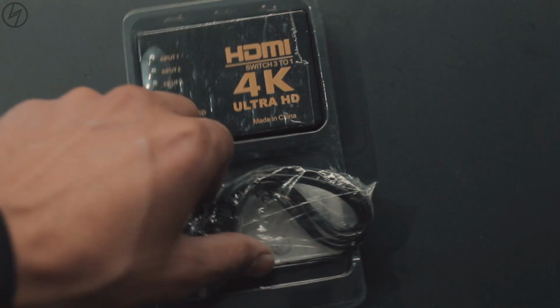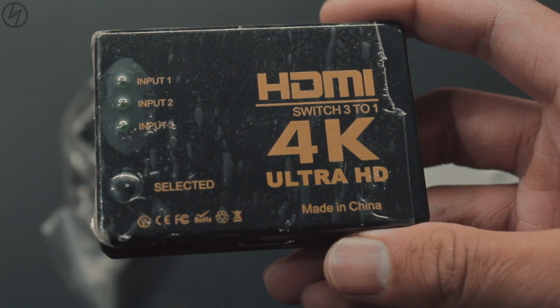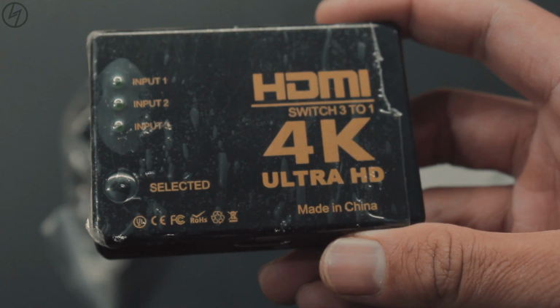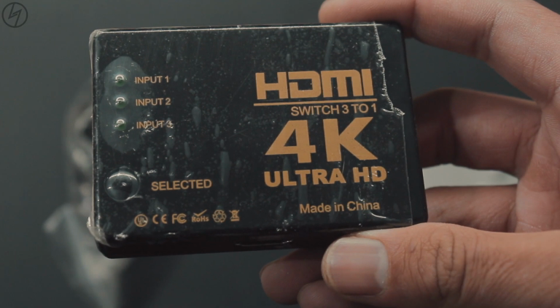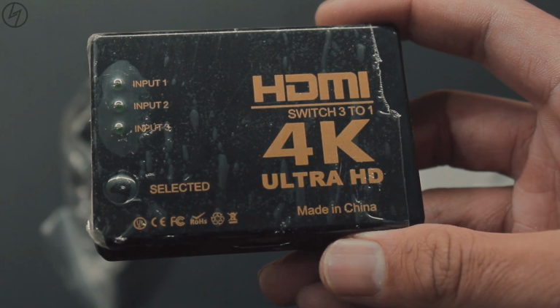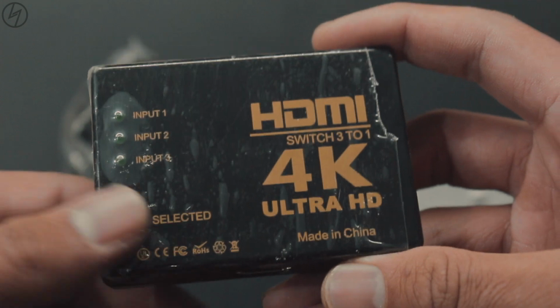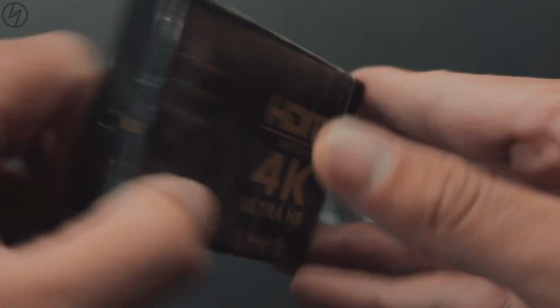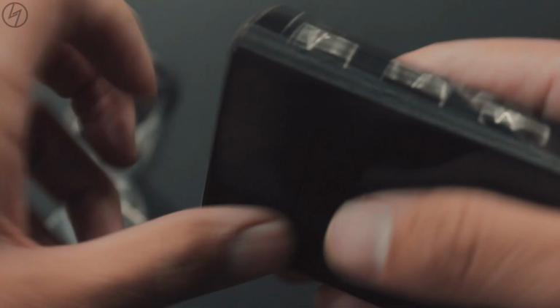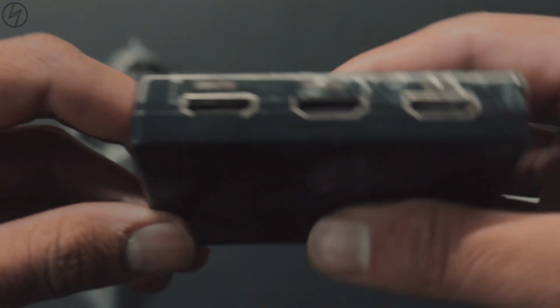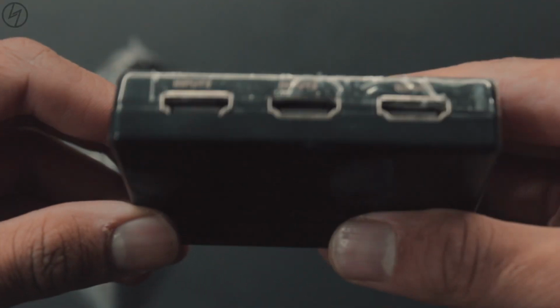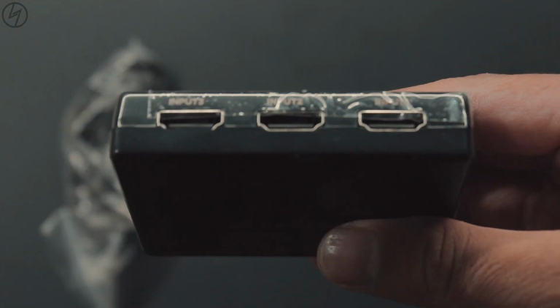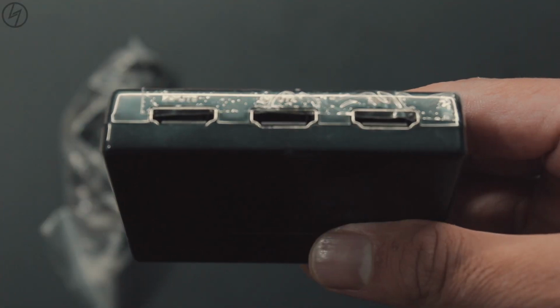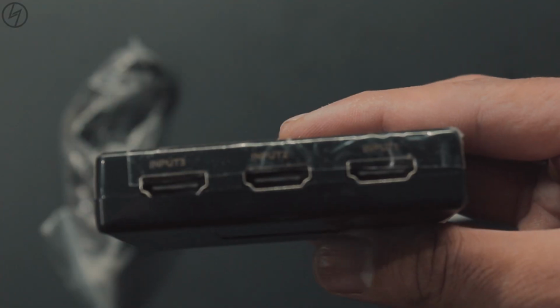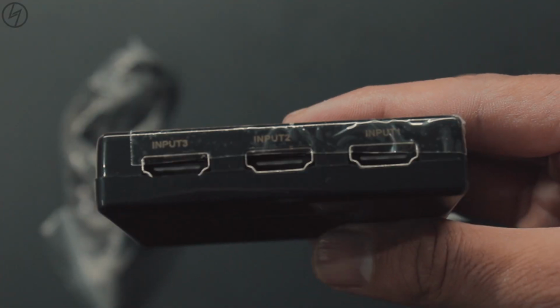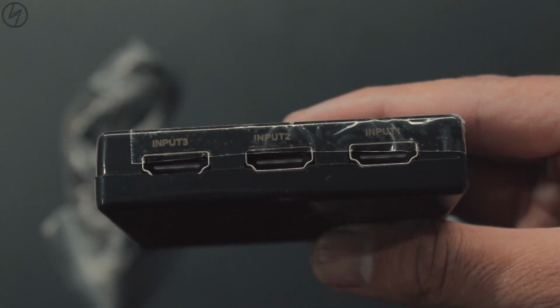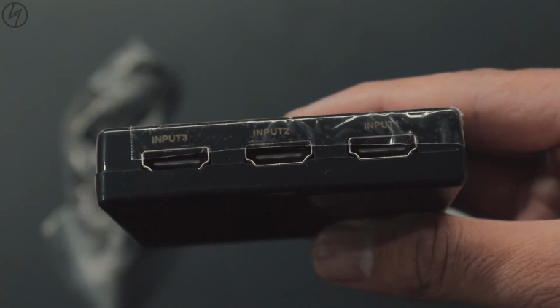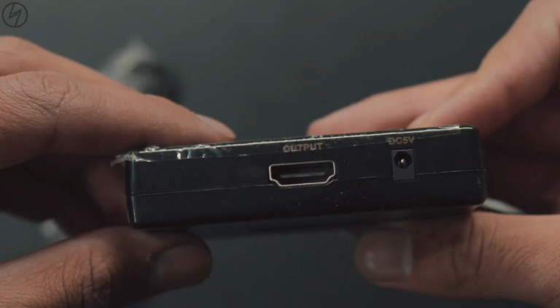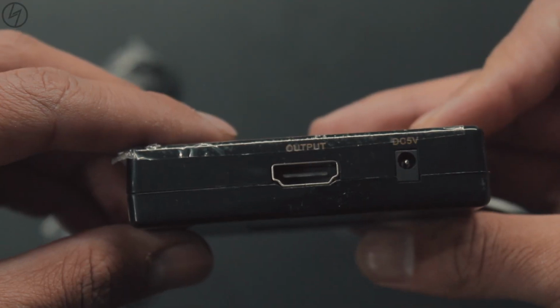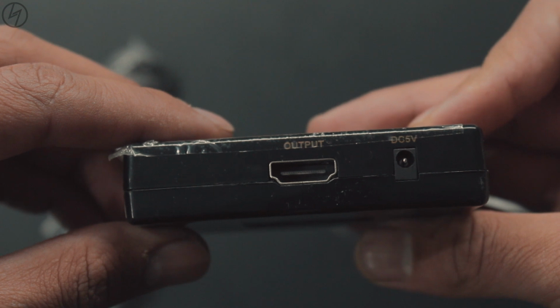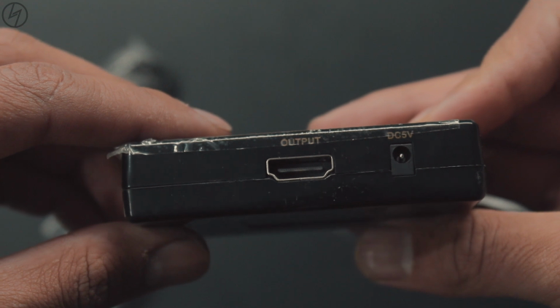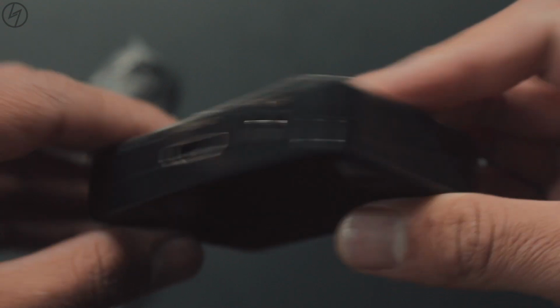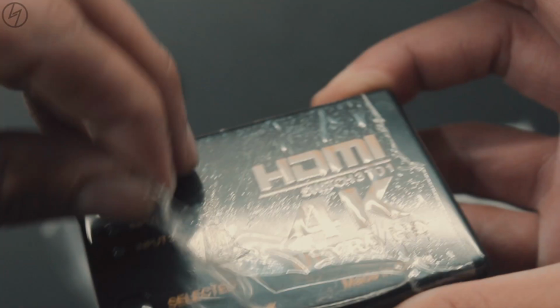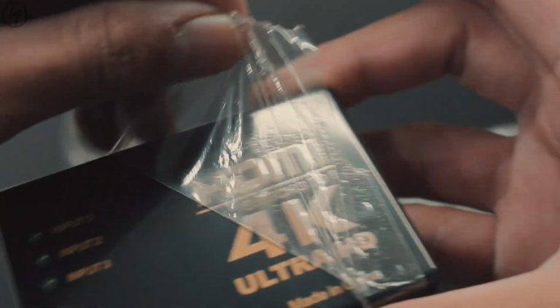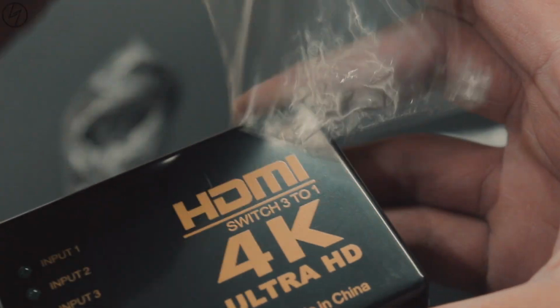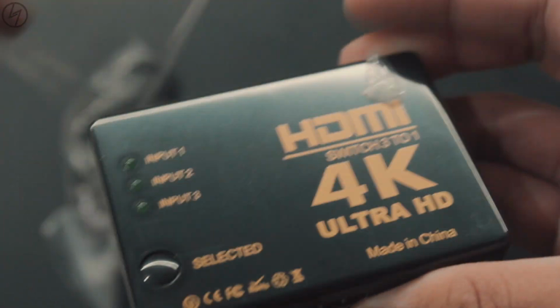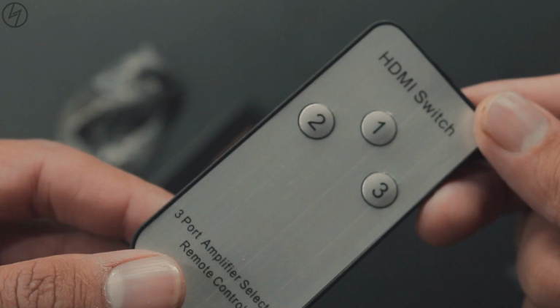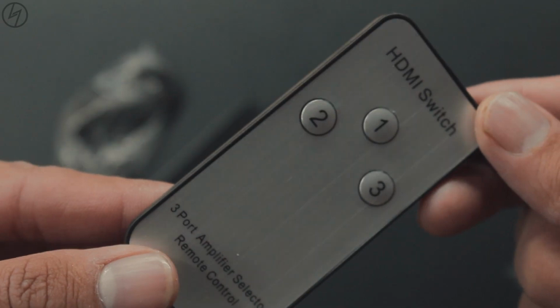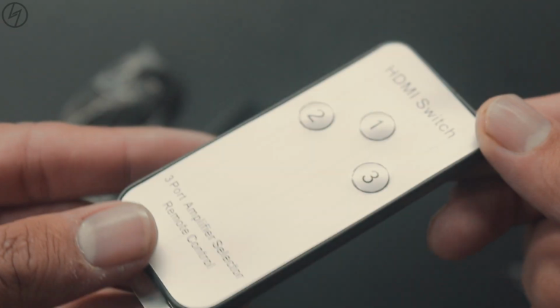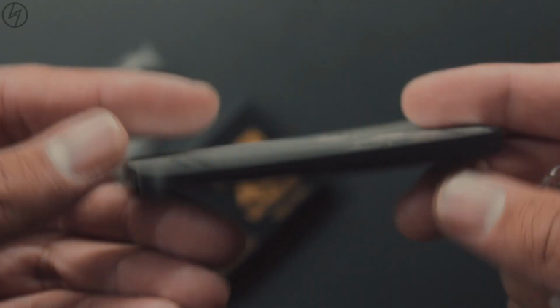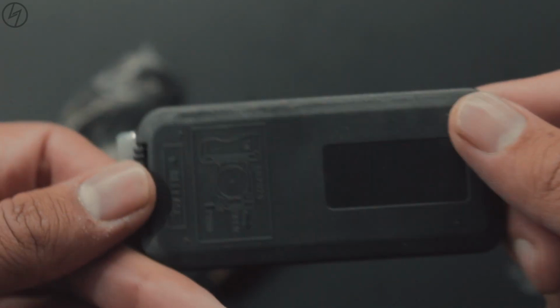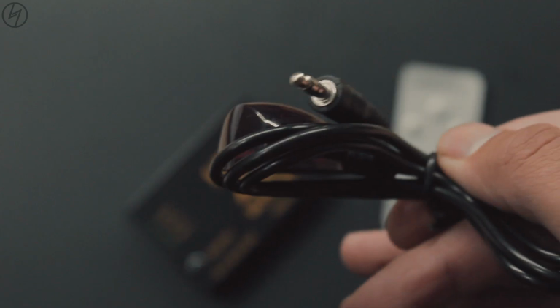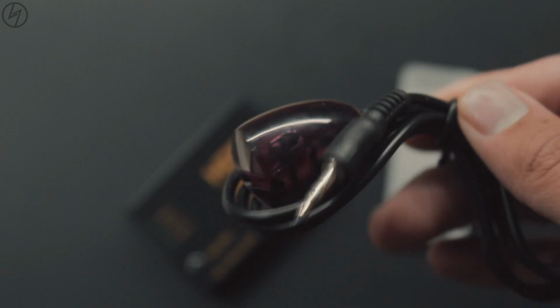Basically you just have to insert the HDMI cables from your devices like laptop or android box into its input, and stick the output HDMI cable to your monitor. It also comes with an IR remote so that you can change the input source from it.